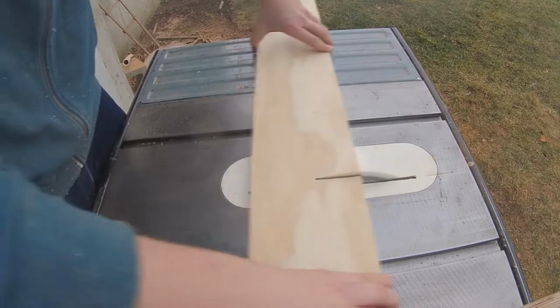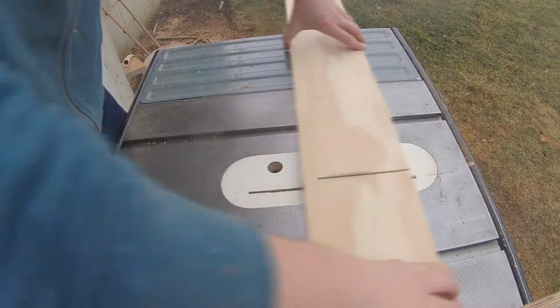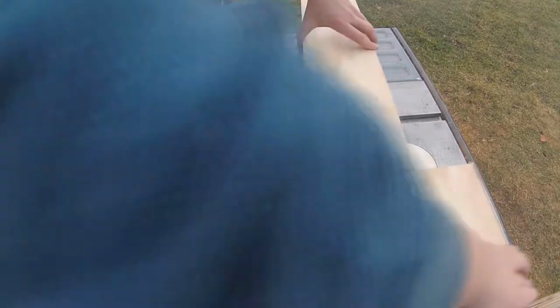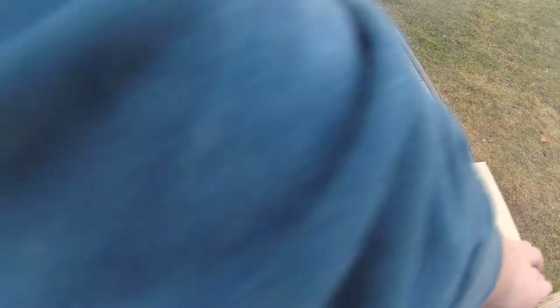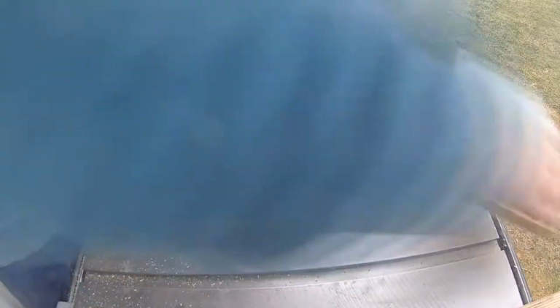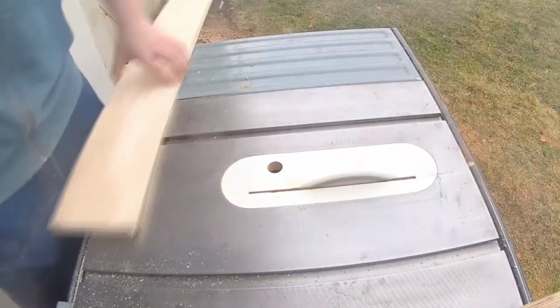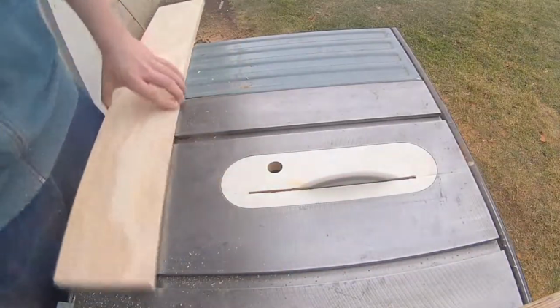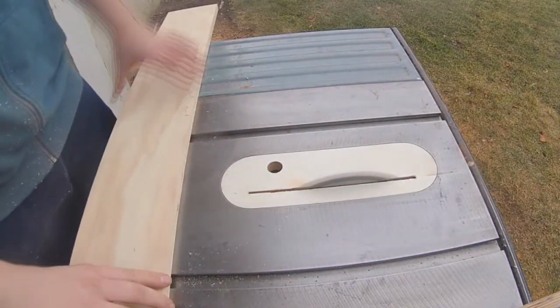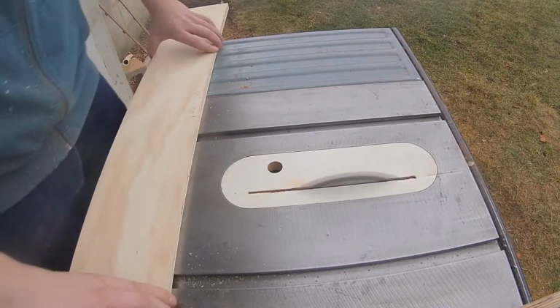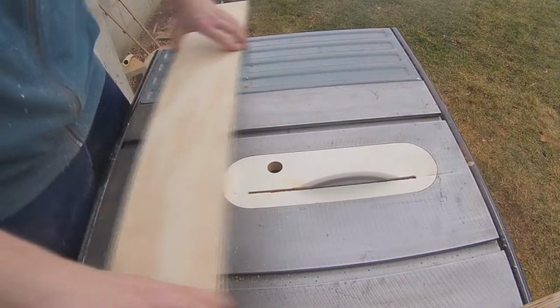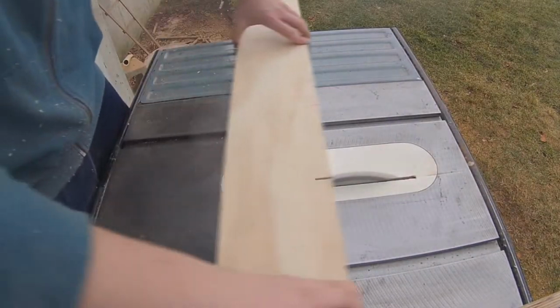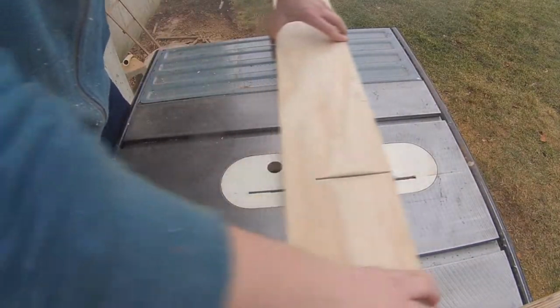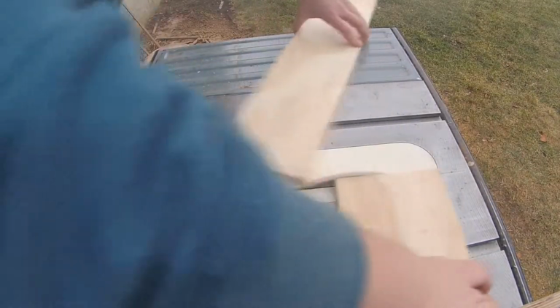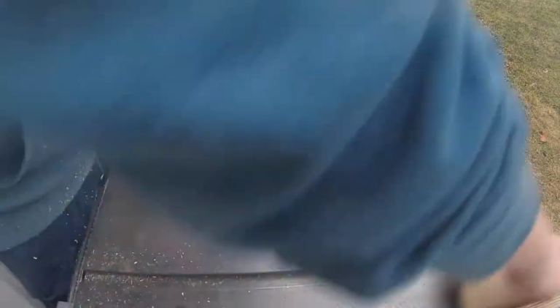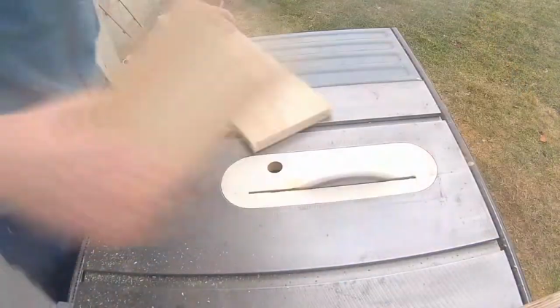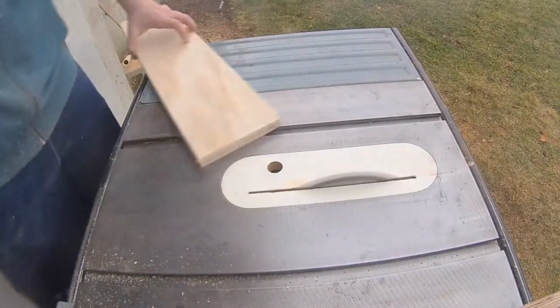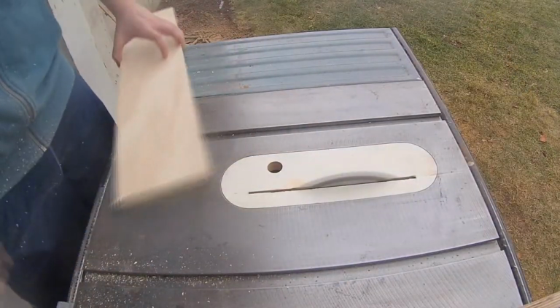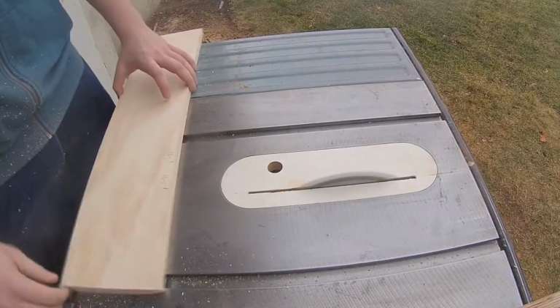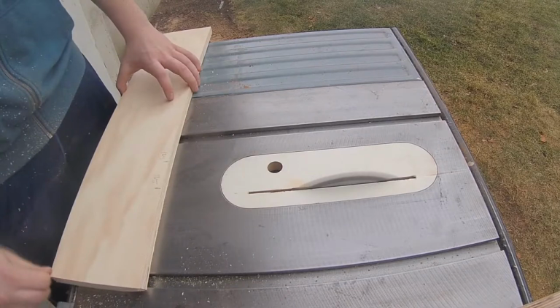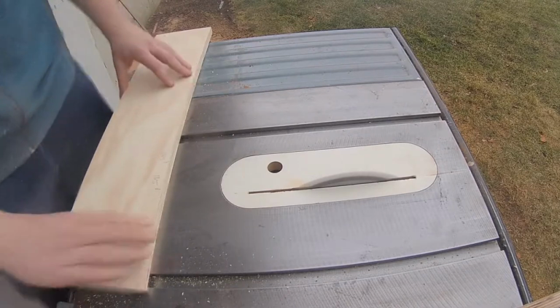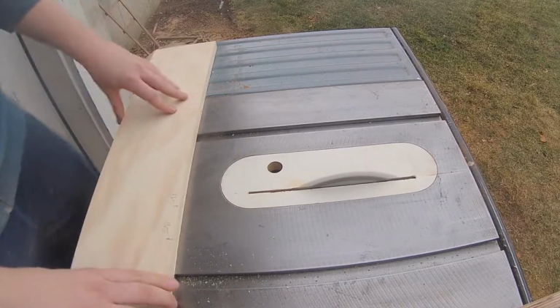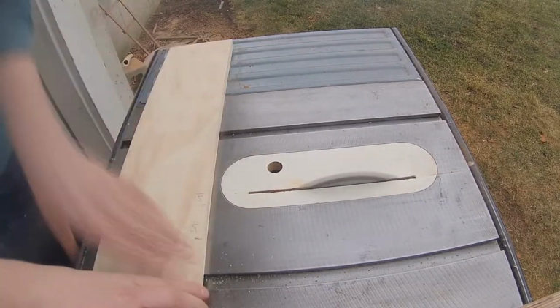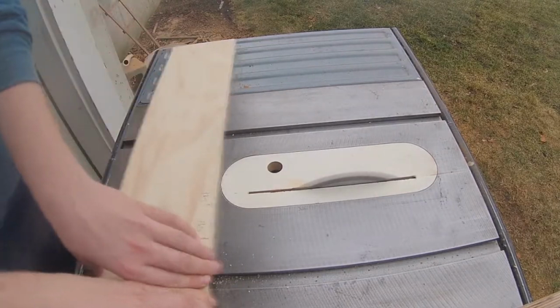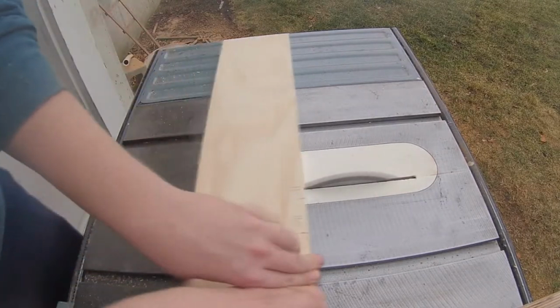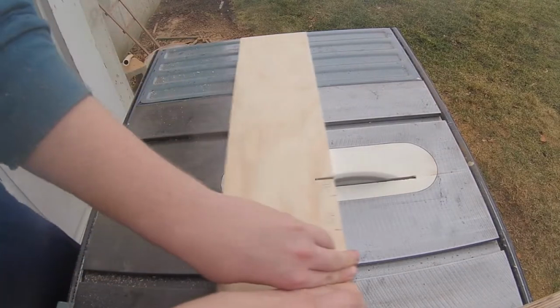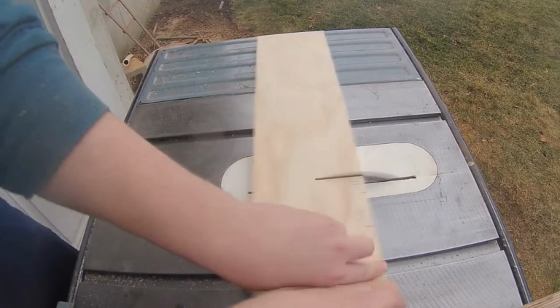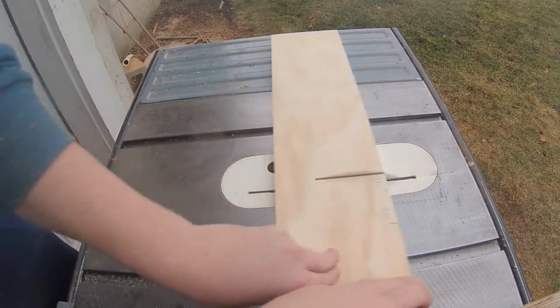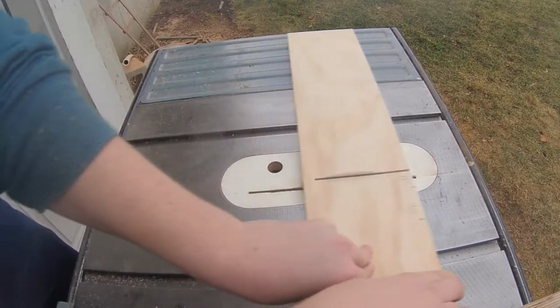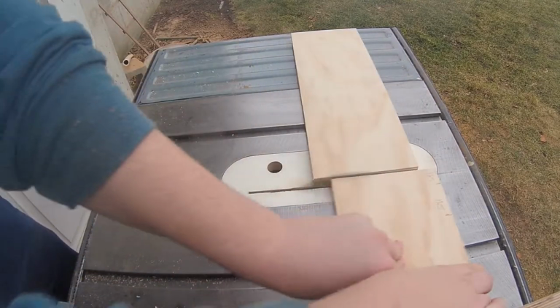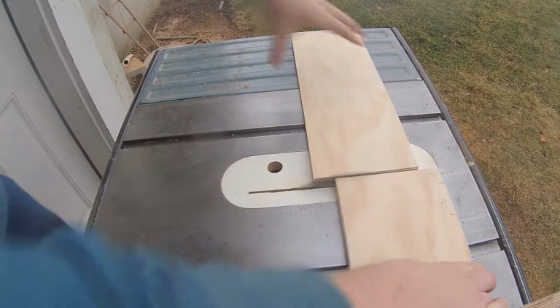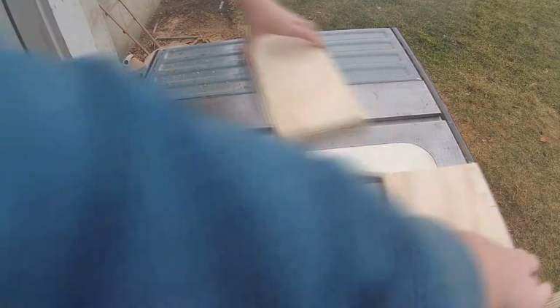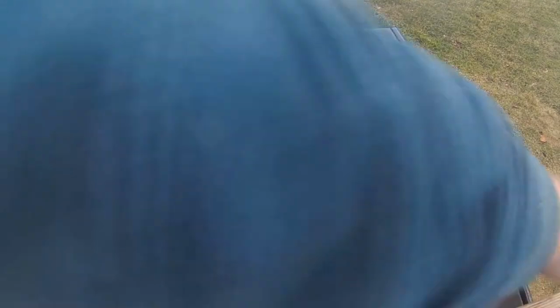If you have a six-inch wide ski press you should only go an inch and a half over if you're using wood, and thus your pieces should be nine inches long, just as I'm doing here.